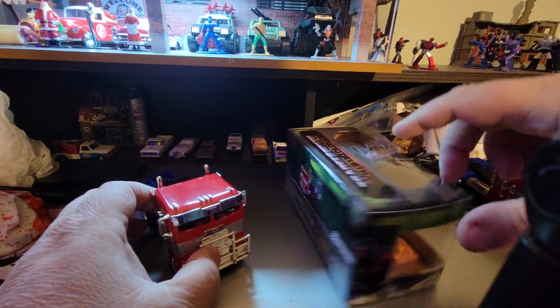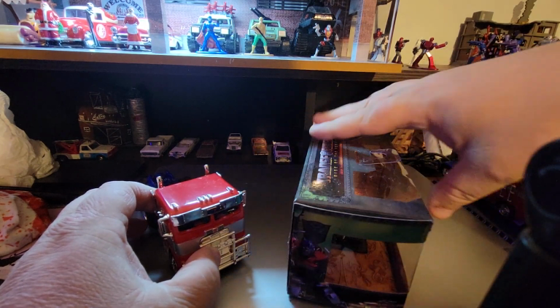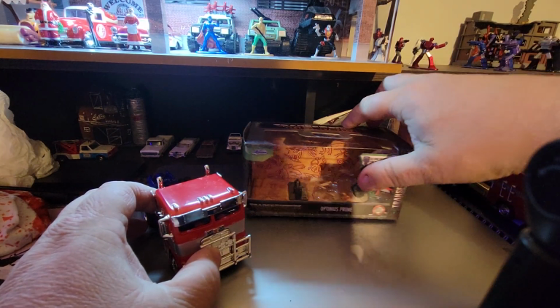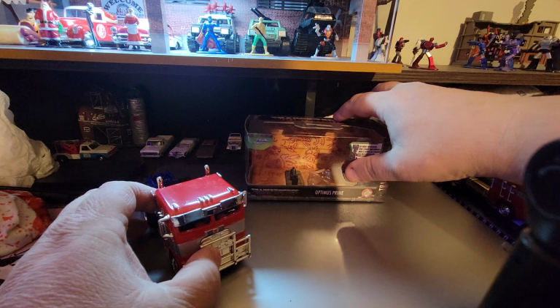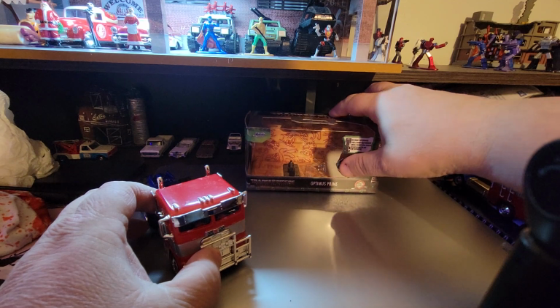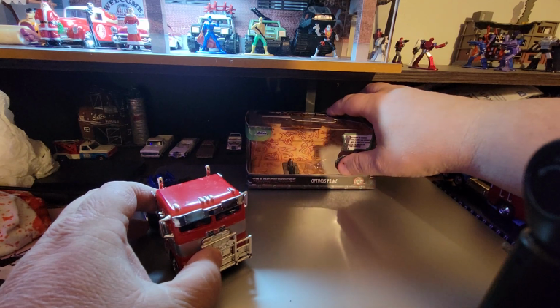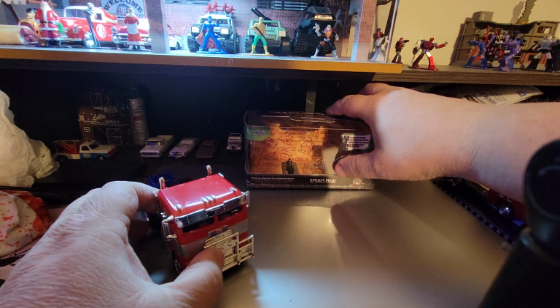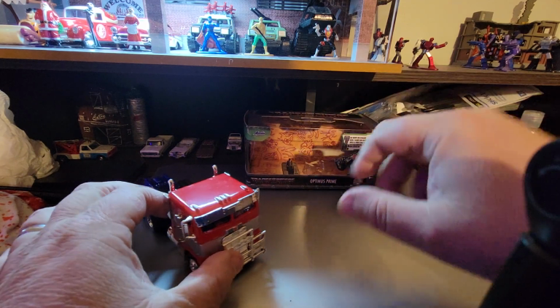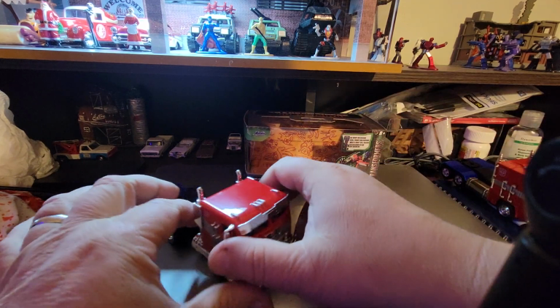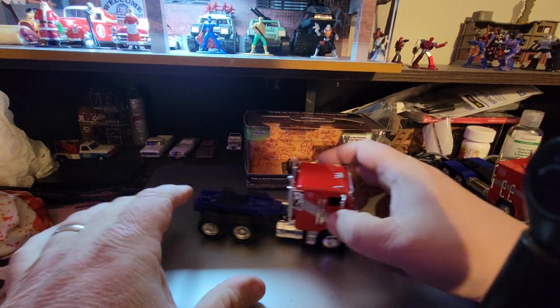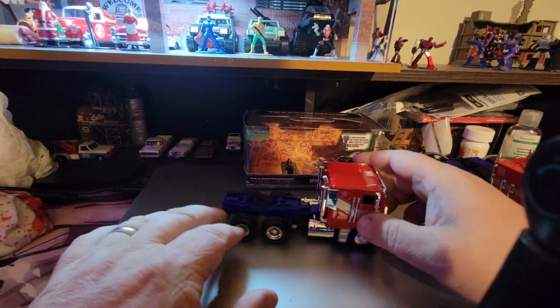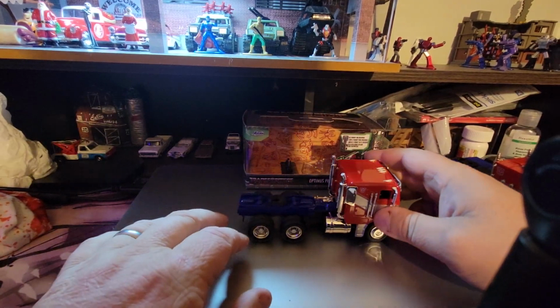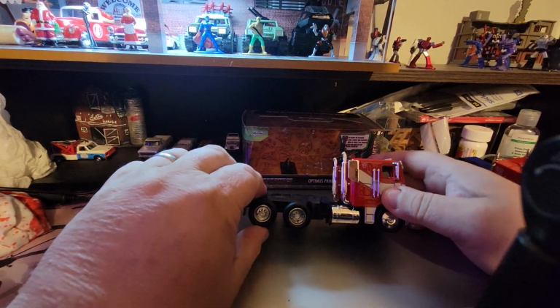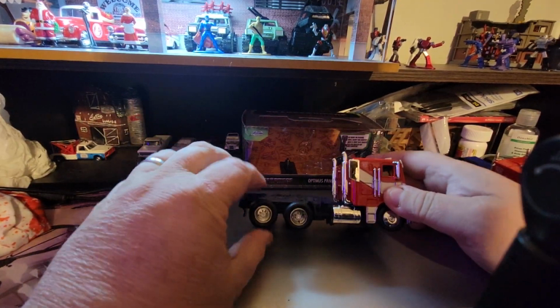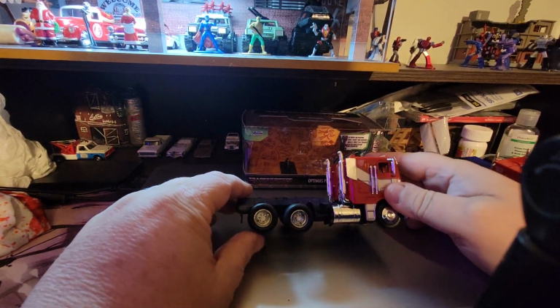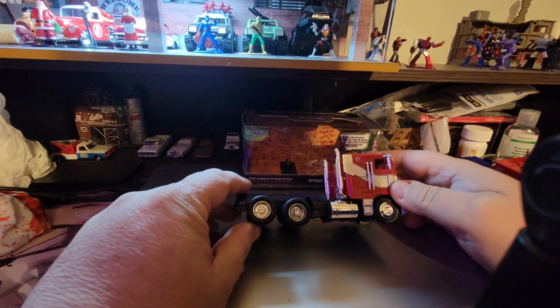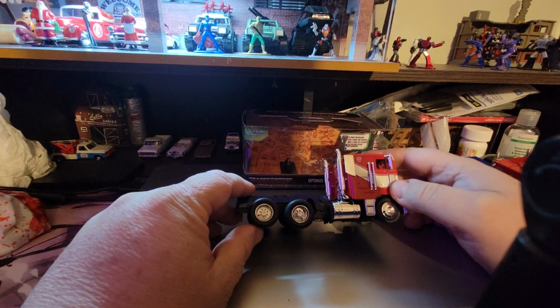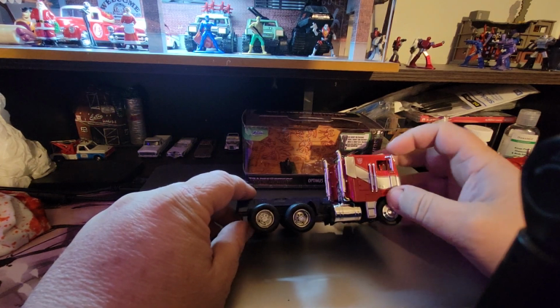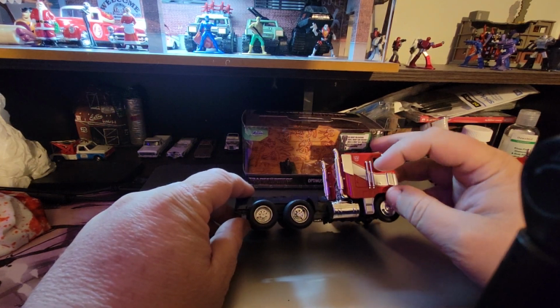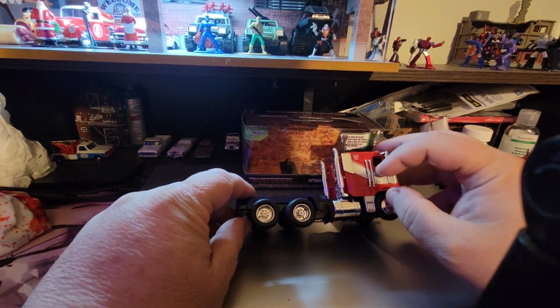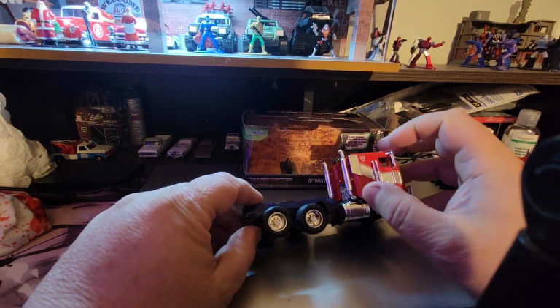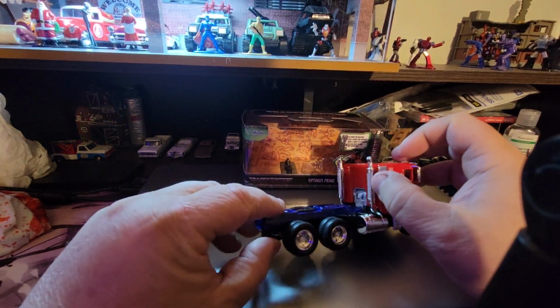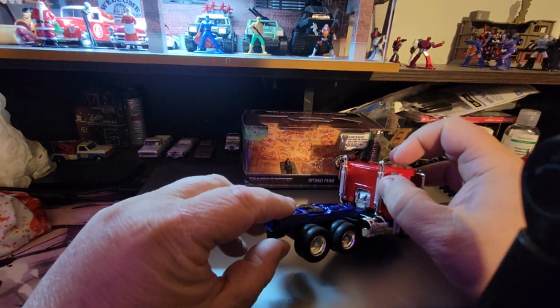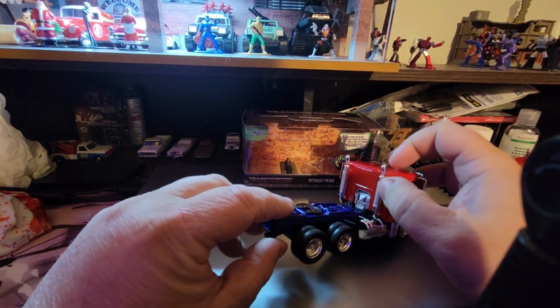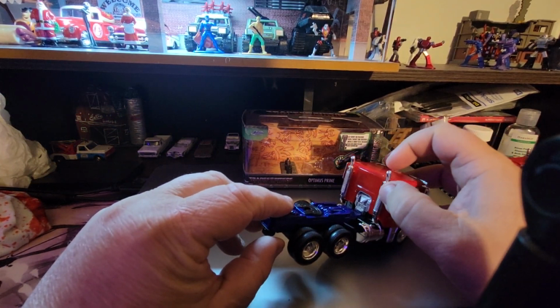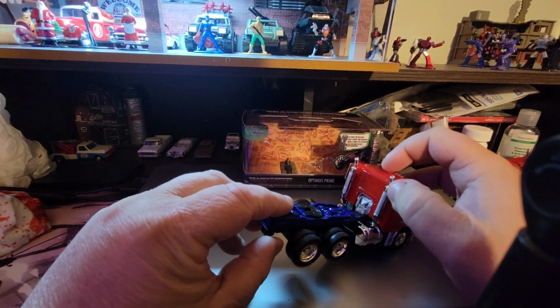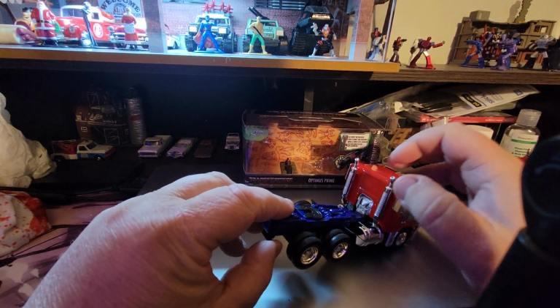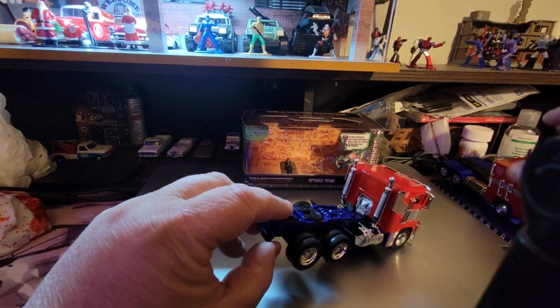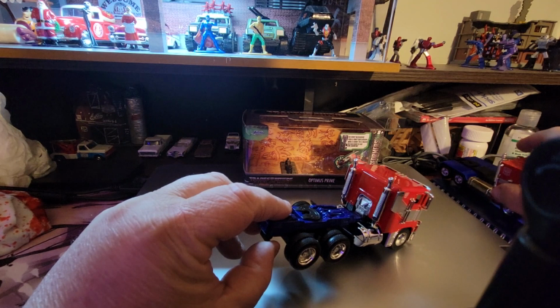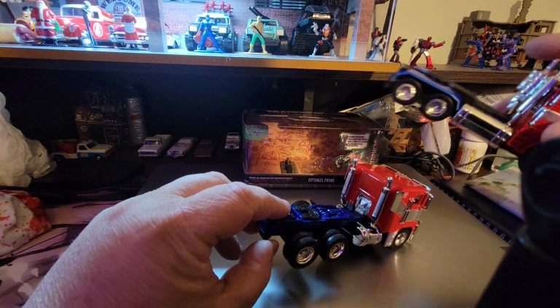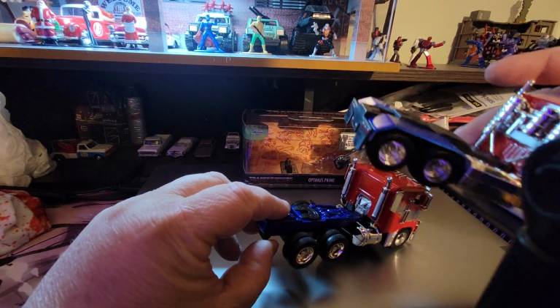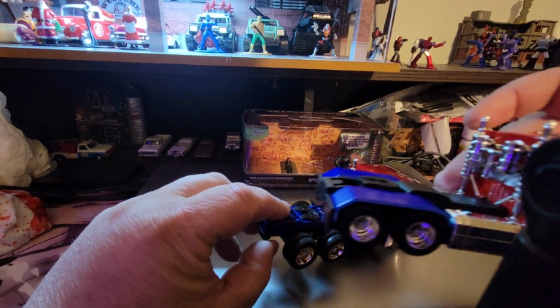That's the box for it right there. 1/32nd scale, rubber tires, doors don't open. Here's a flap here that's not on the original Optimus Prime.